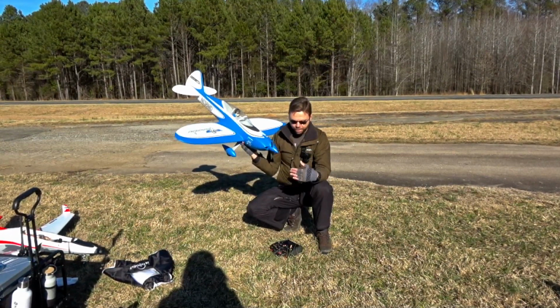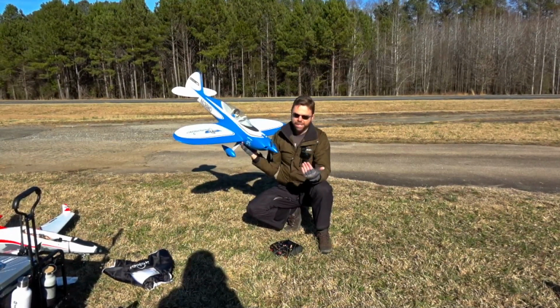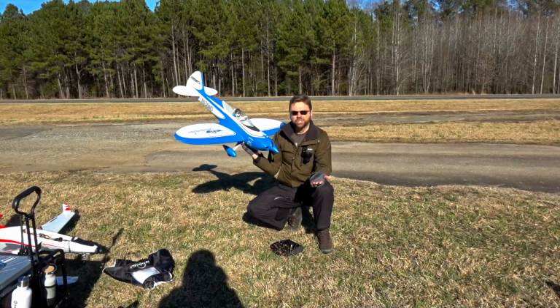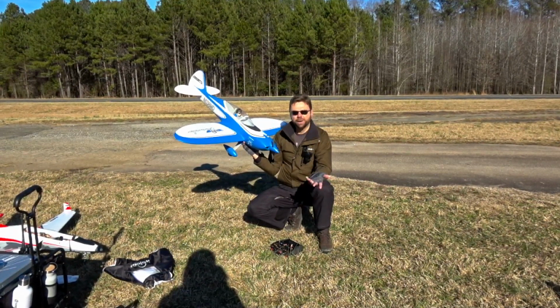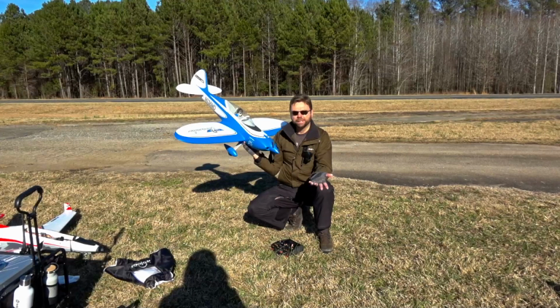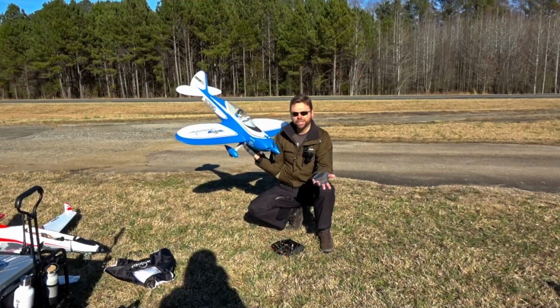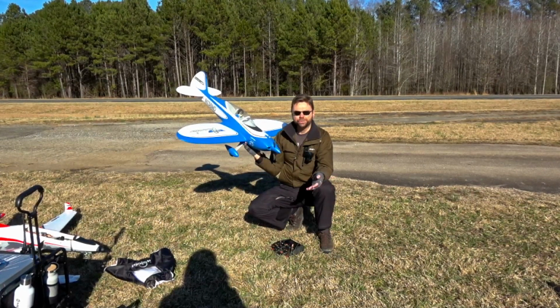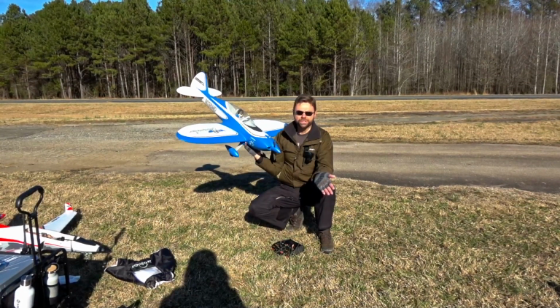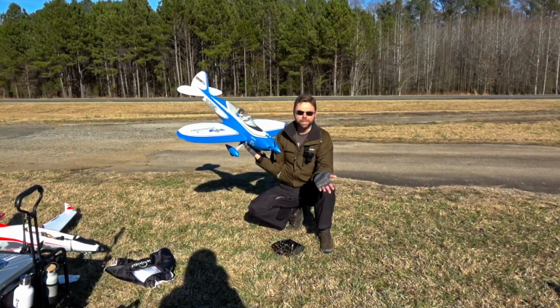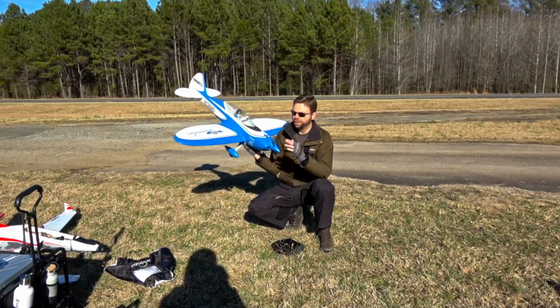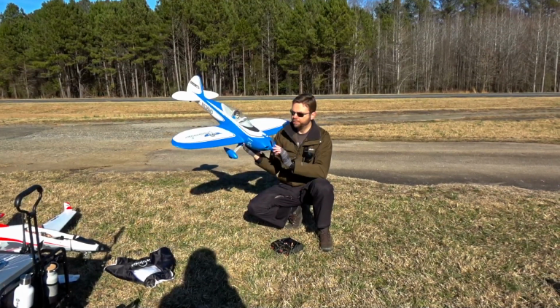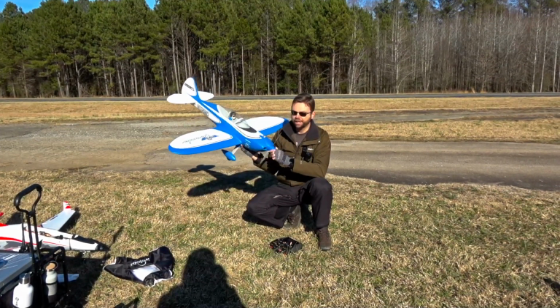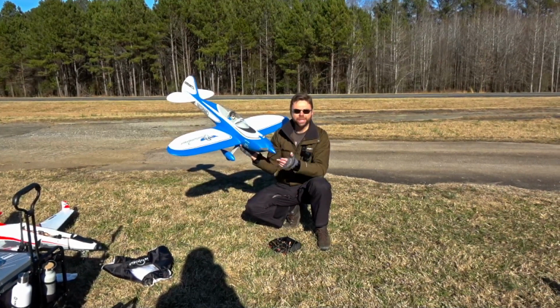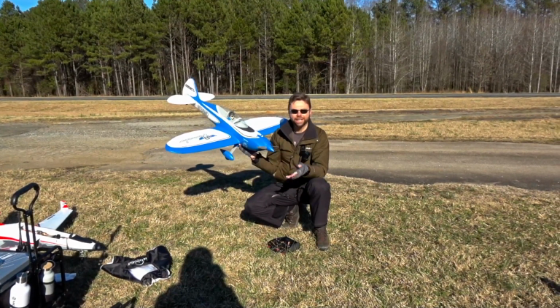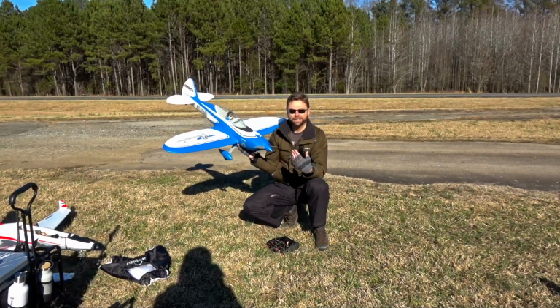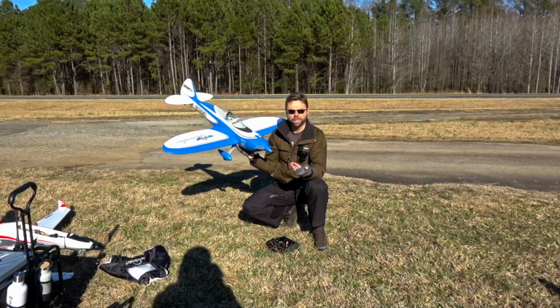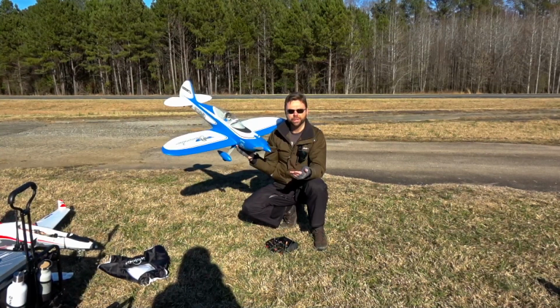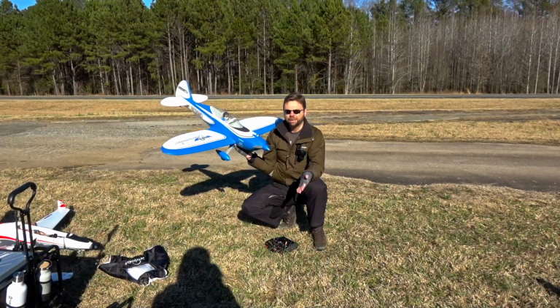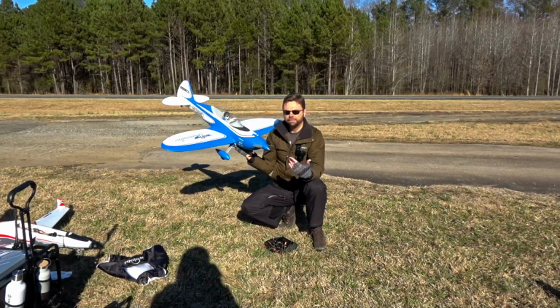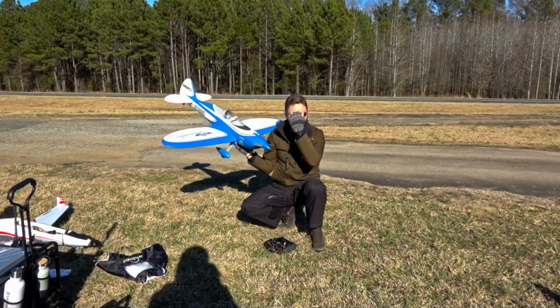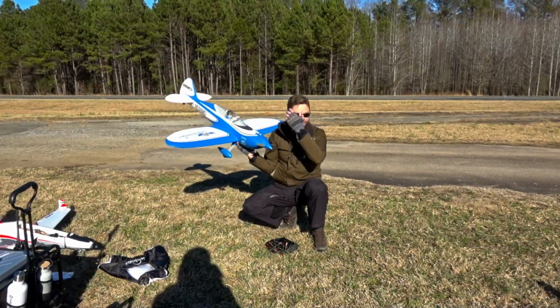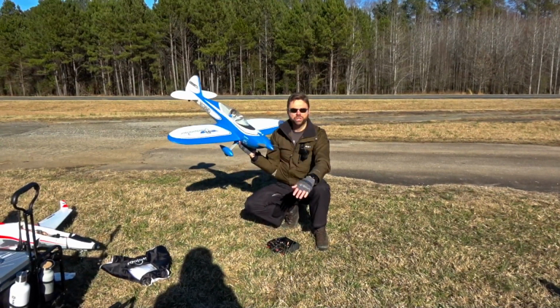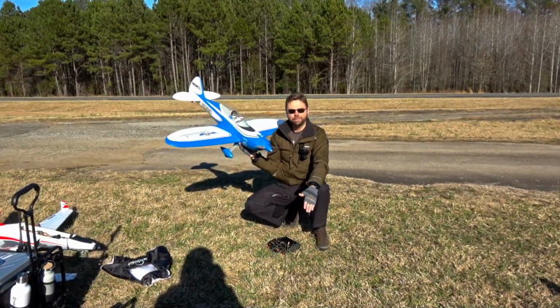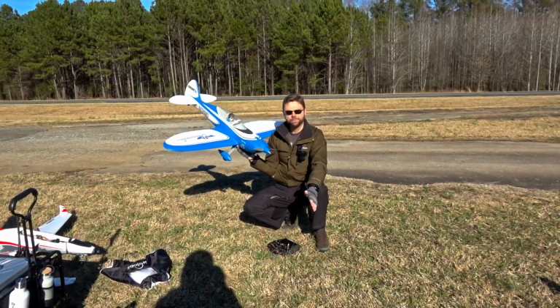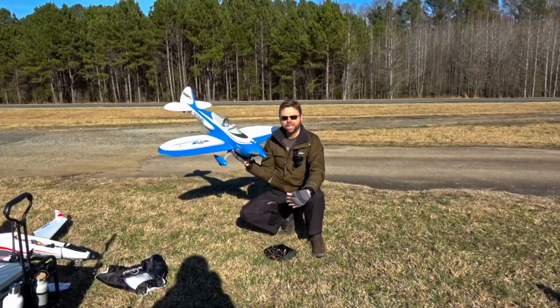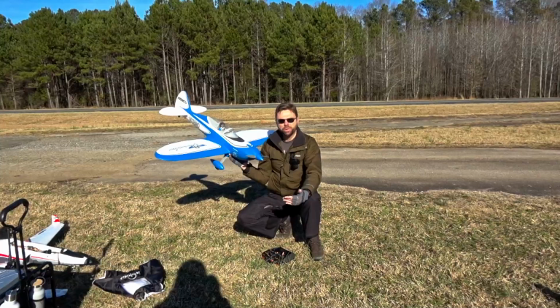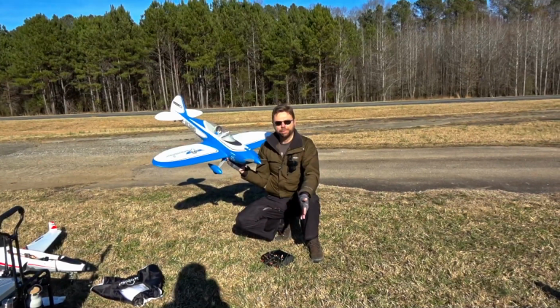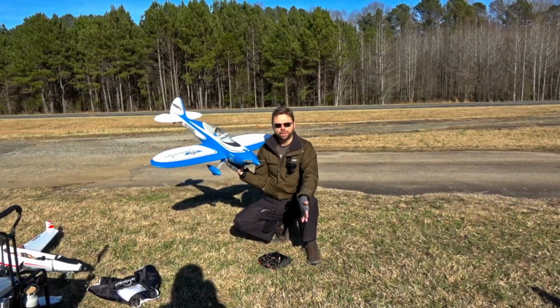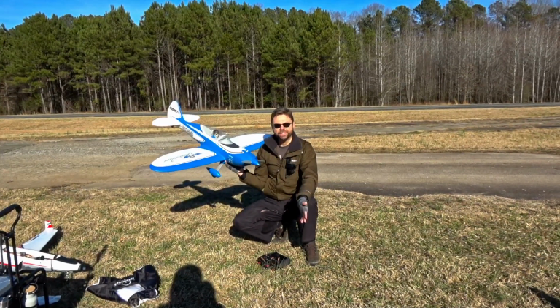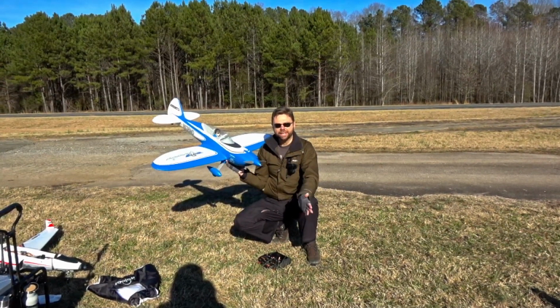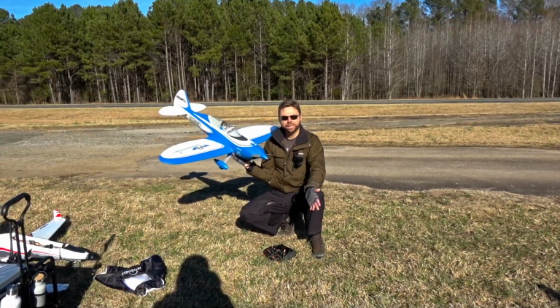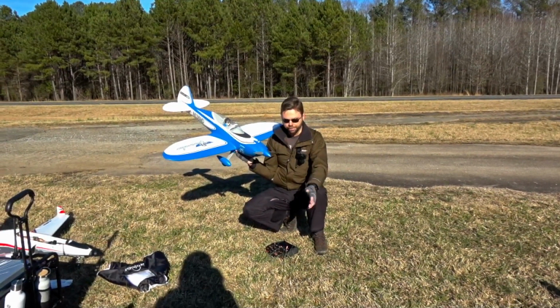So if you have a channel radio — maybe six channels or seven at most — you'd still be able to experience what this plane's like and get an idea of what we're going to do with it. But then midway through the flight, we're going to switch it into the high performance mode and show you what it's capable of with all those mixes and everything else done to it.